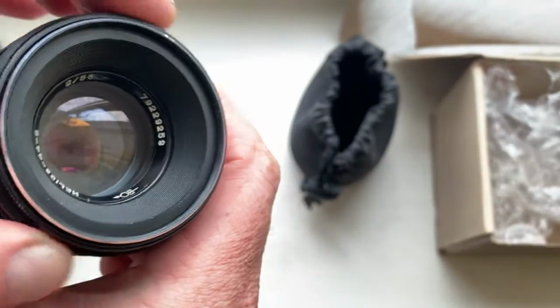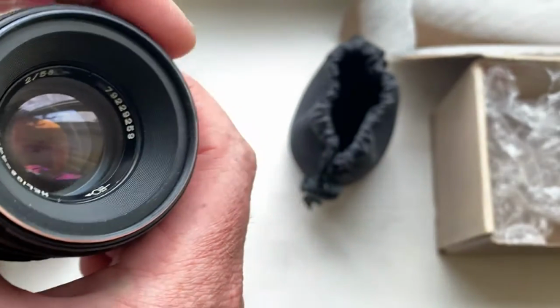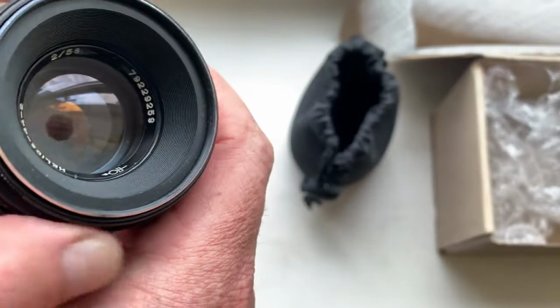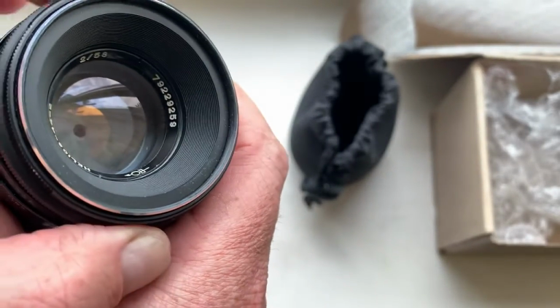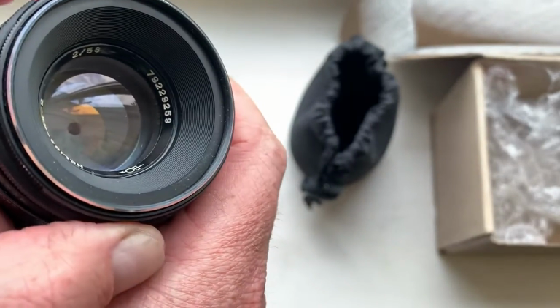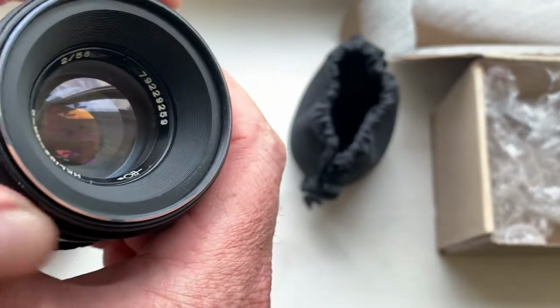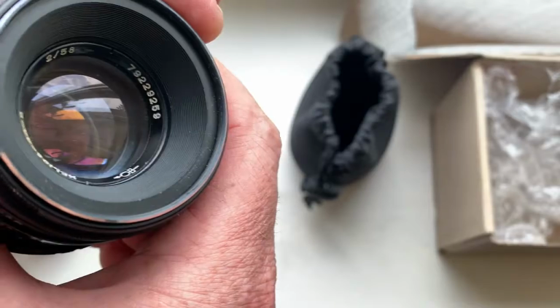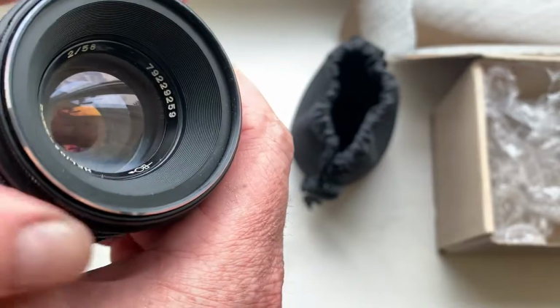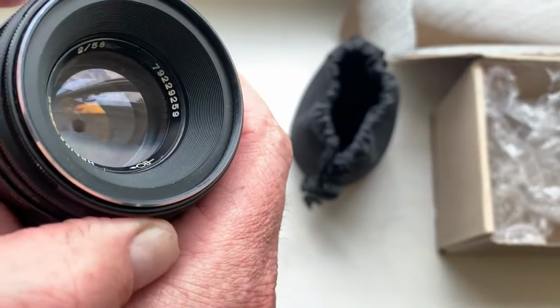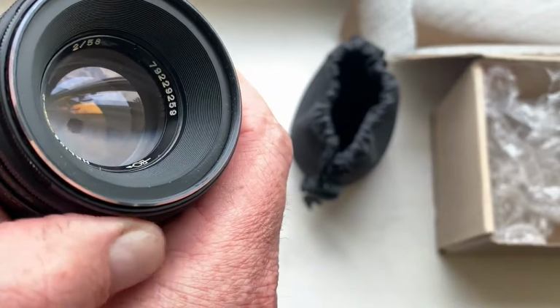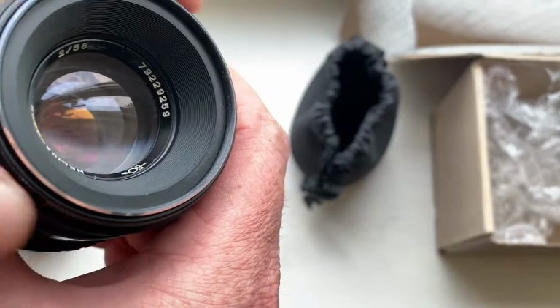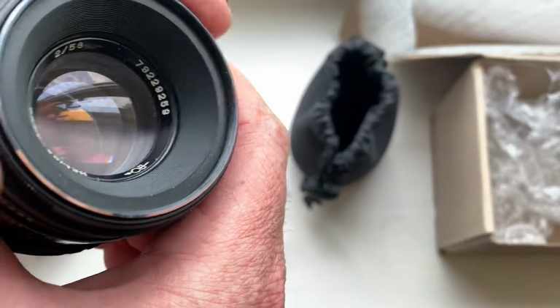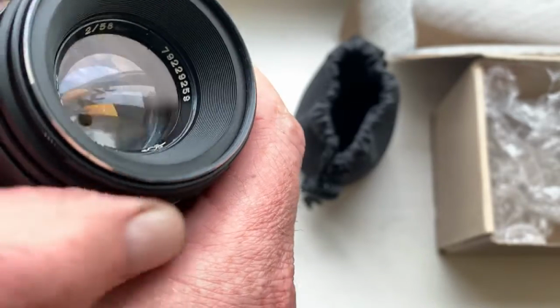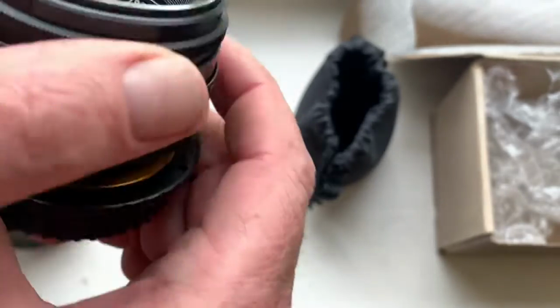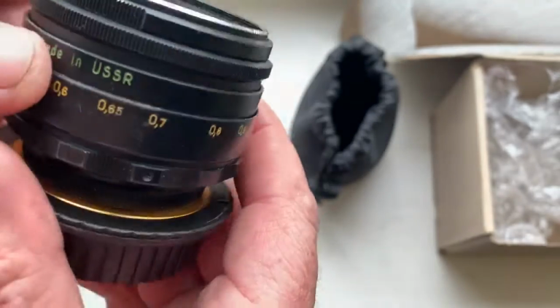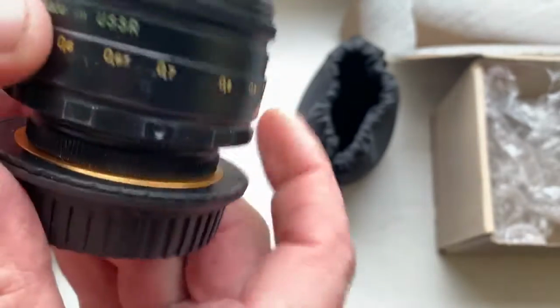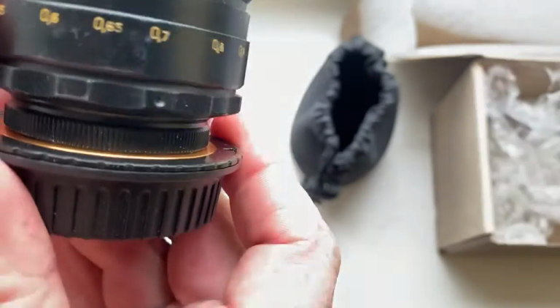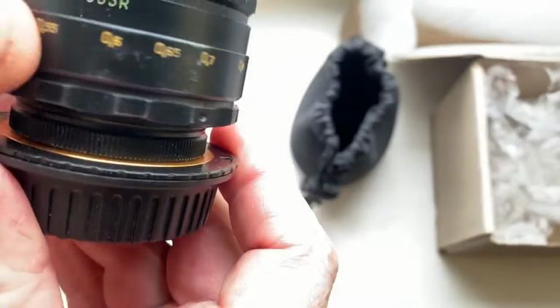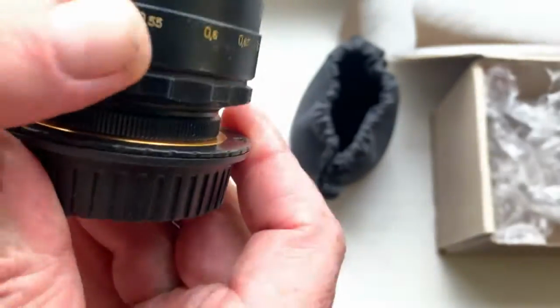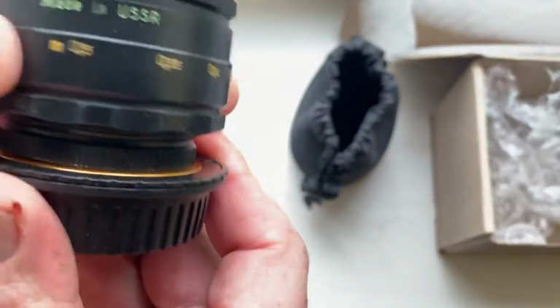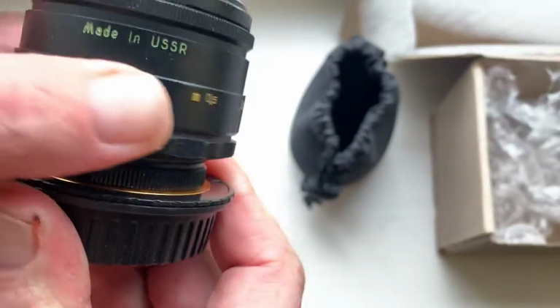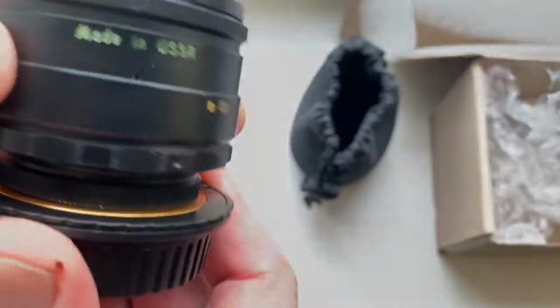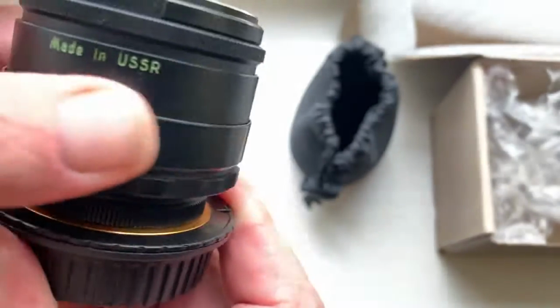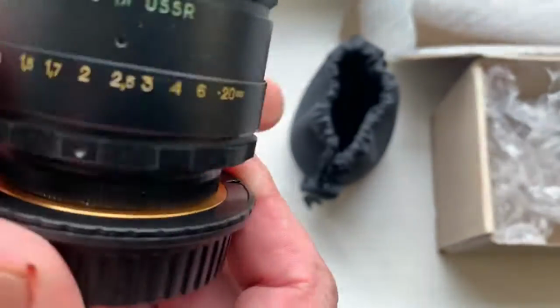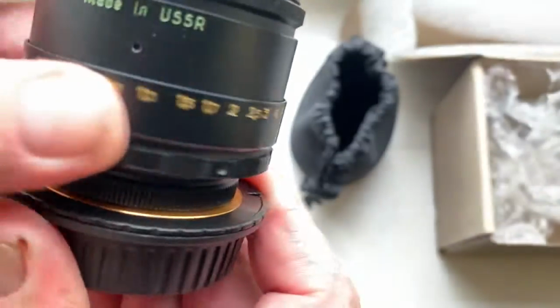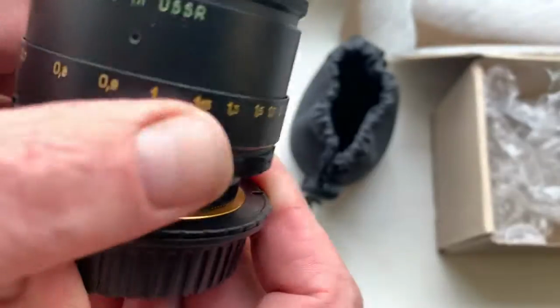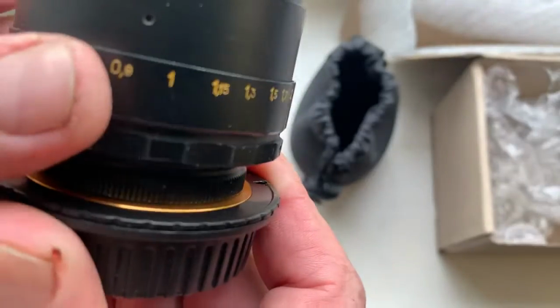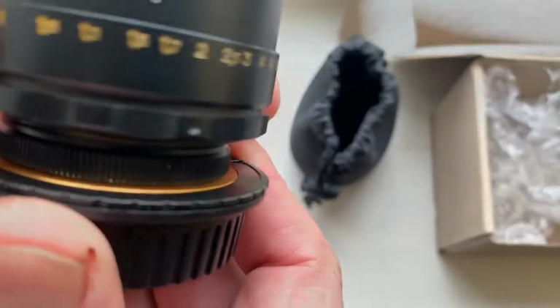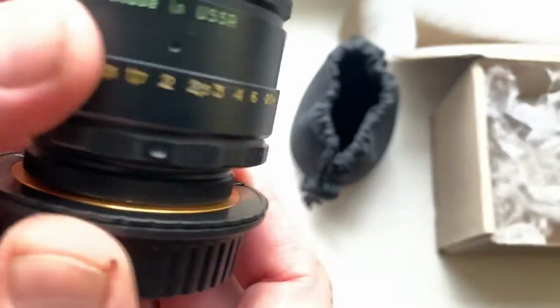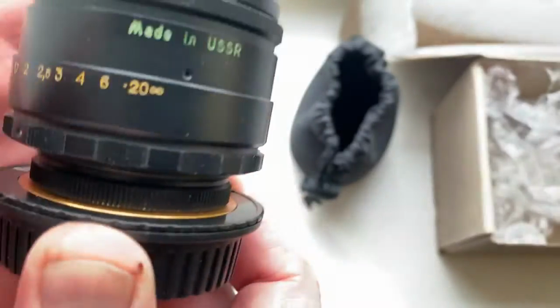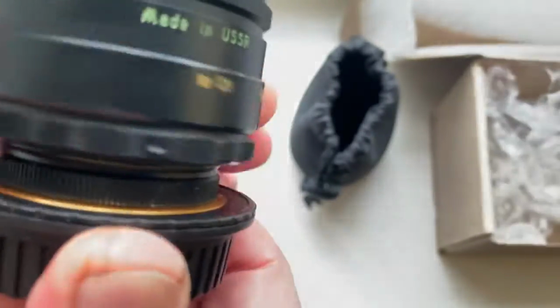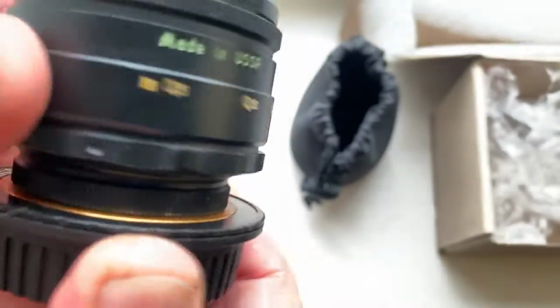Aperture works perfectly. Focus ring works perfectly.